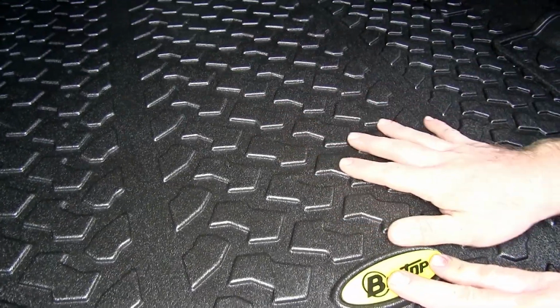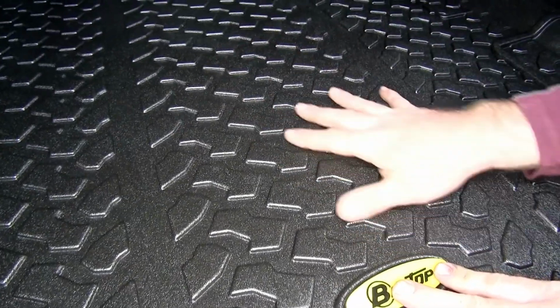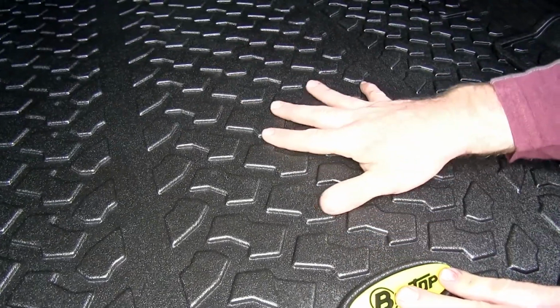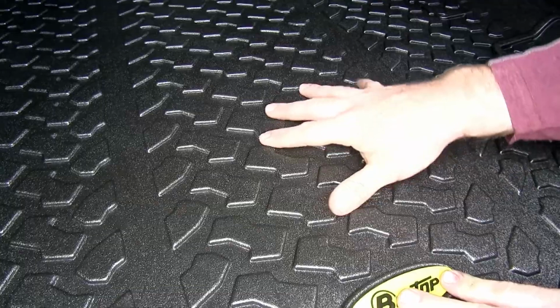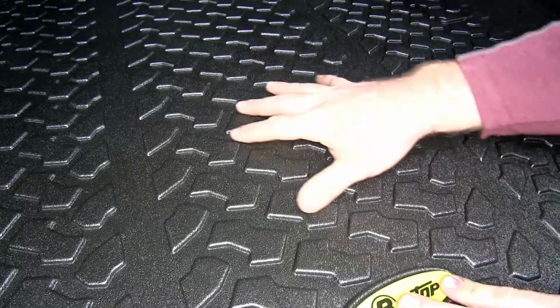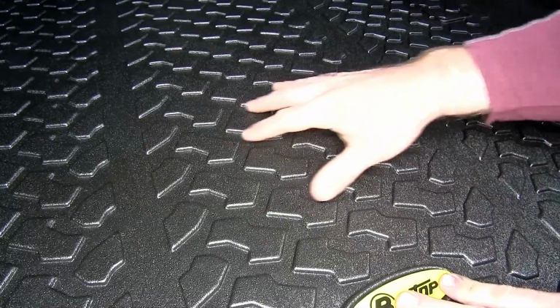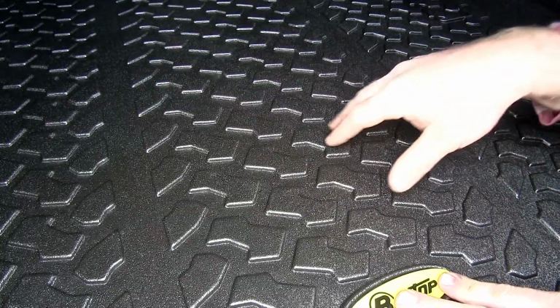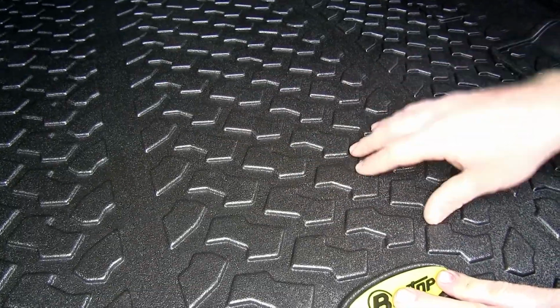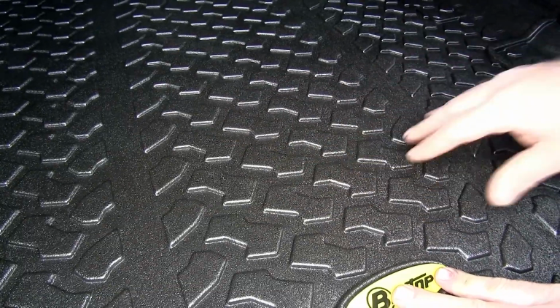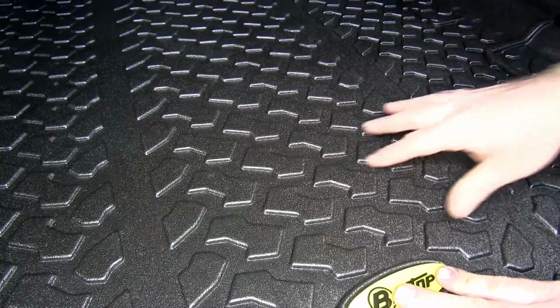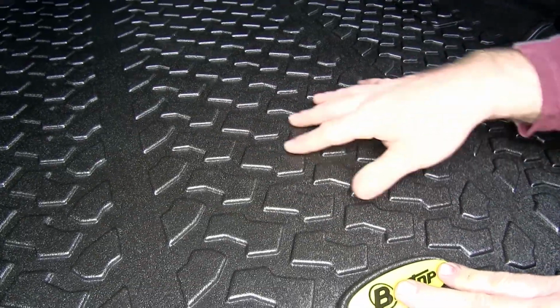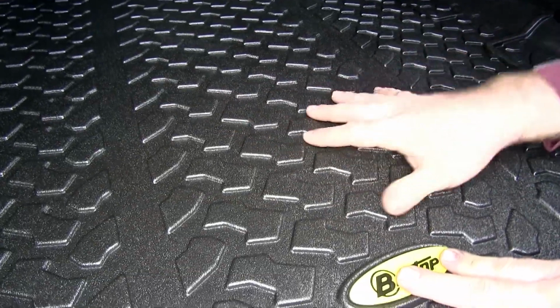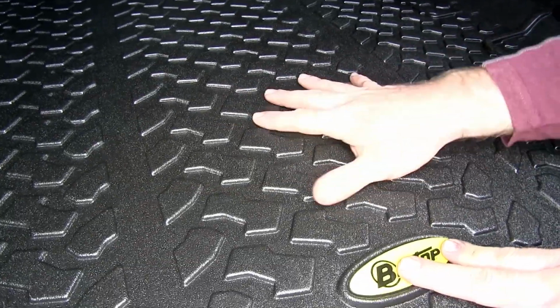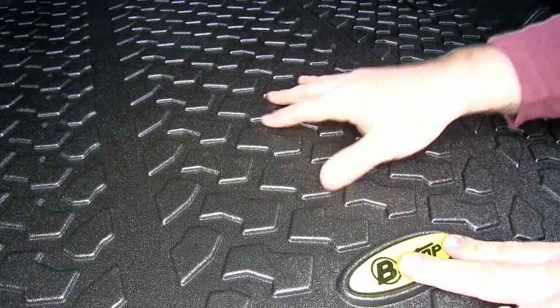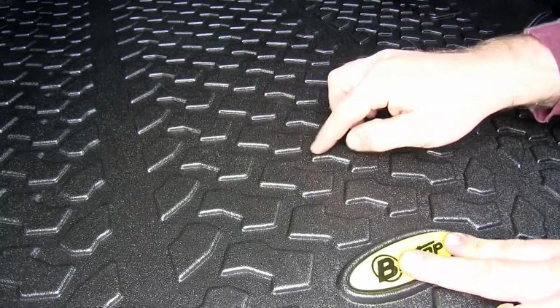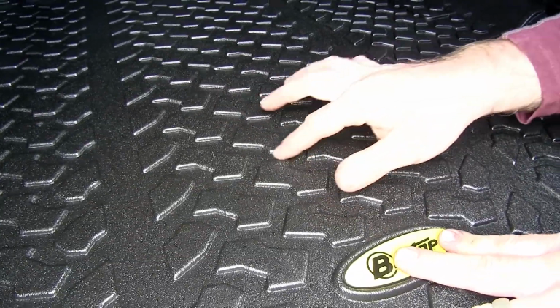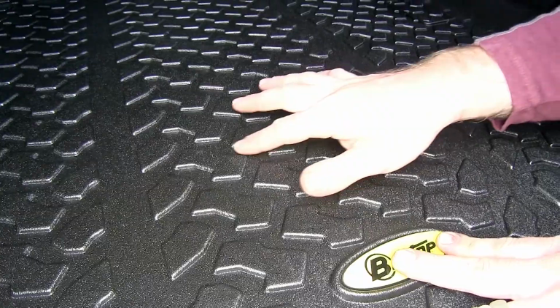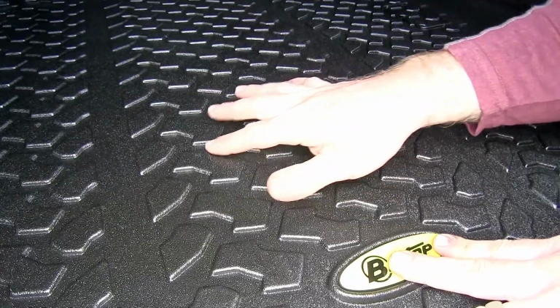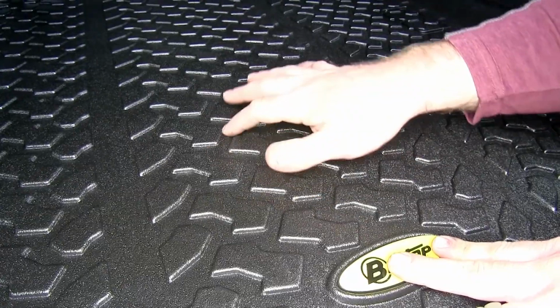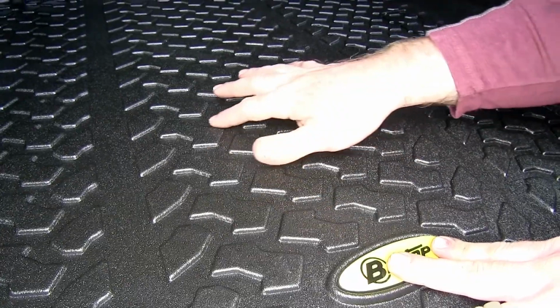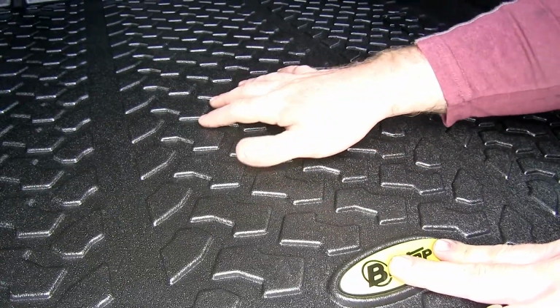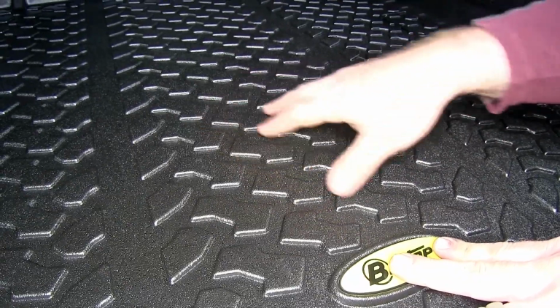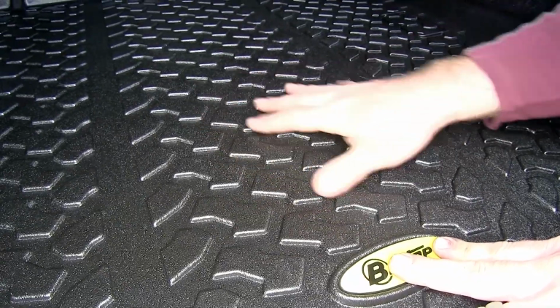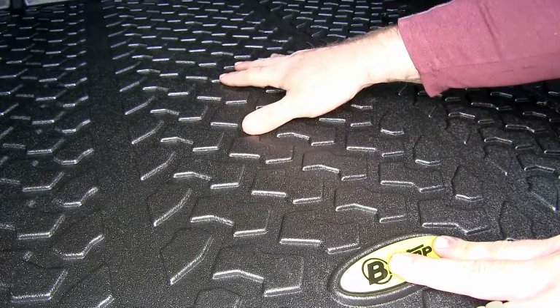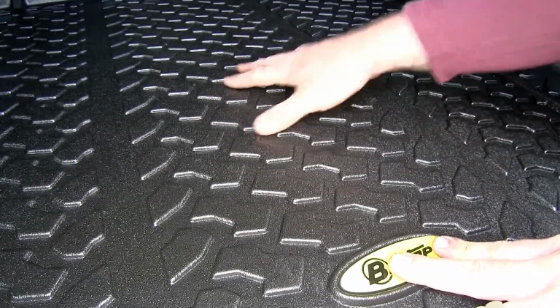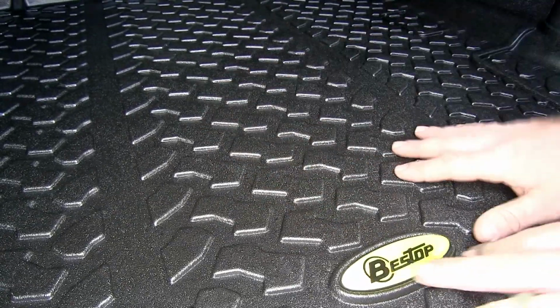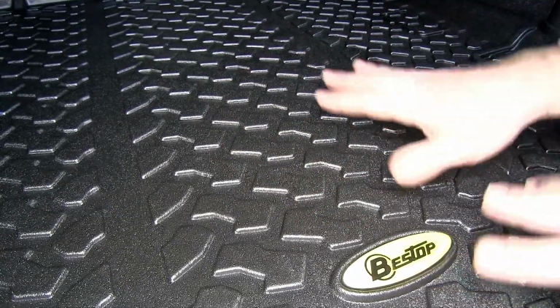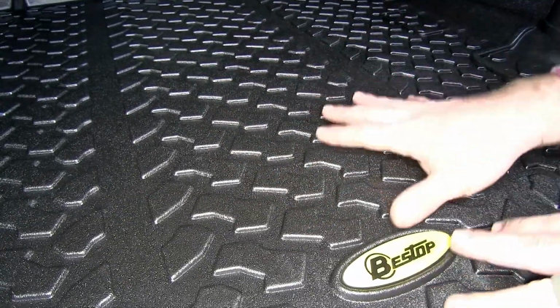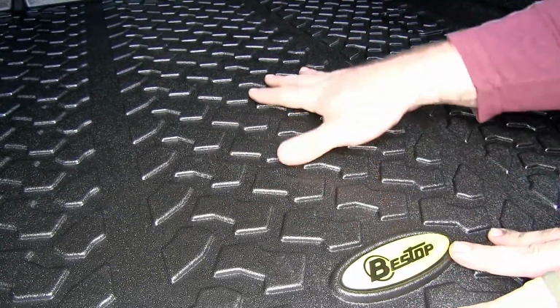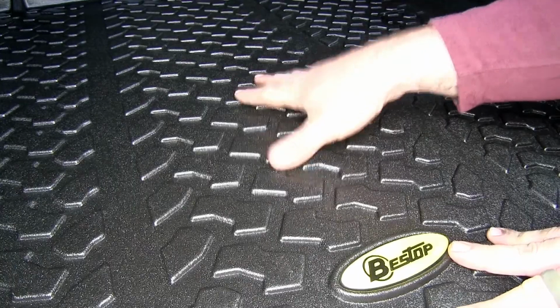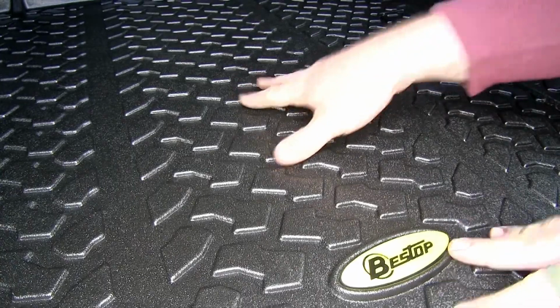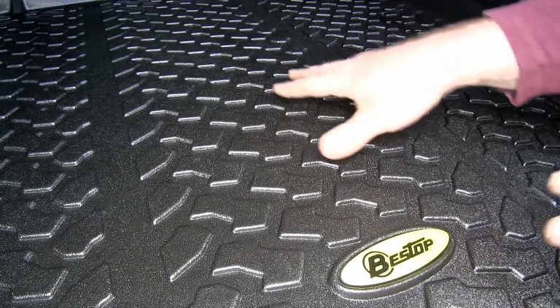It's got these grips that are very nice. They're going to help provide traction and keep any spills off of your cargo back here, because the spills will go down into the channels between these blocks. It's kind of neat because these look like tread blocks on a tire.